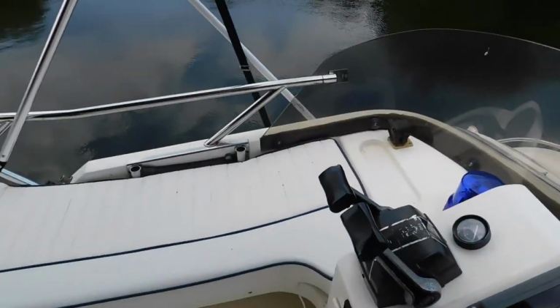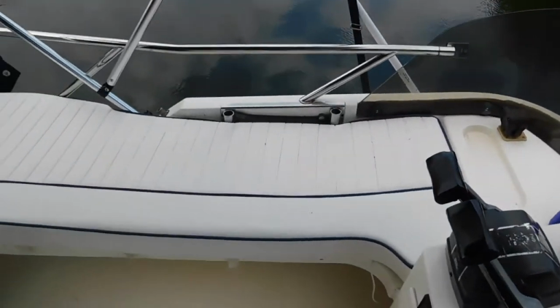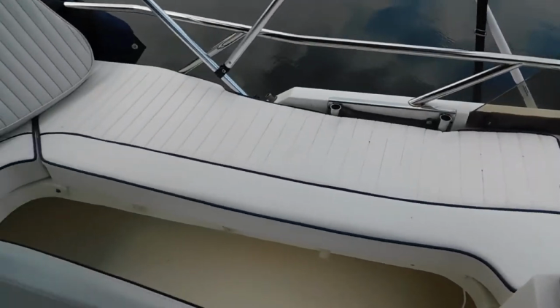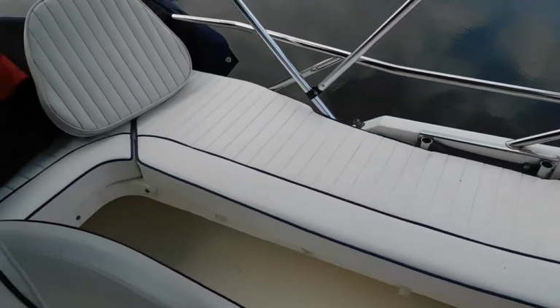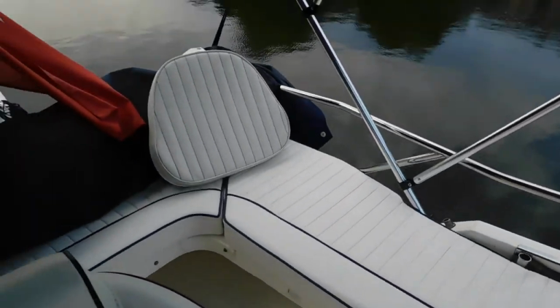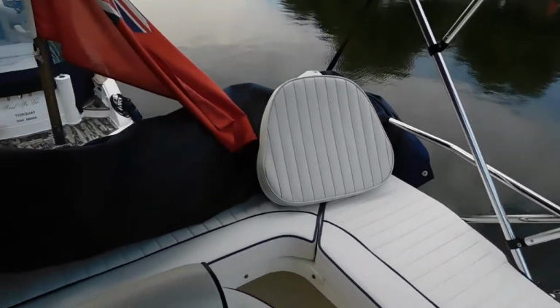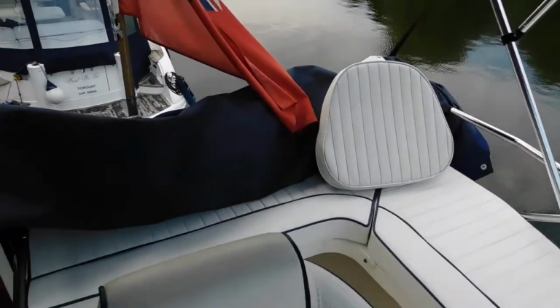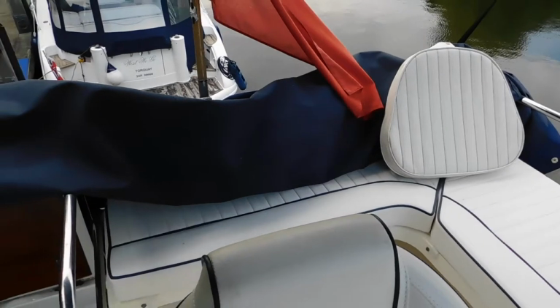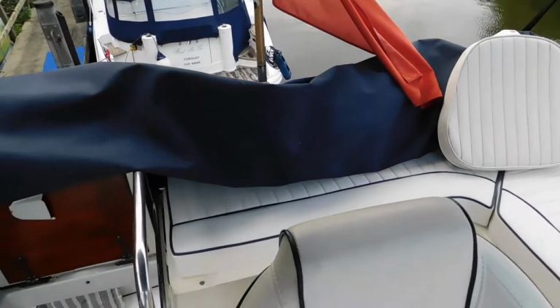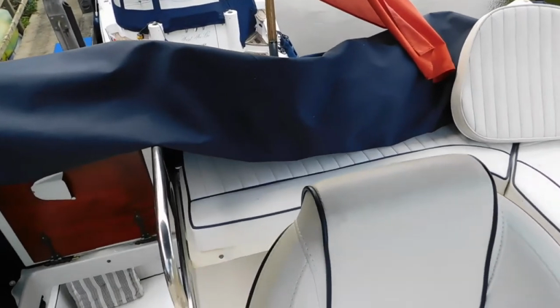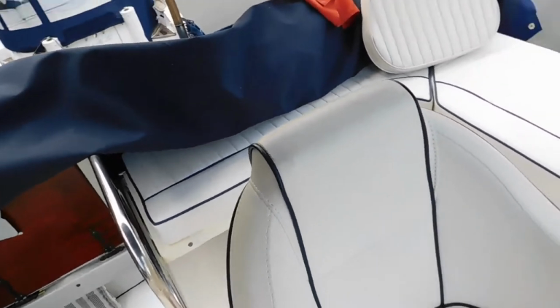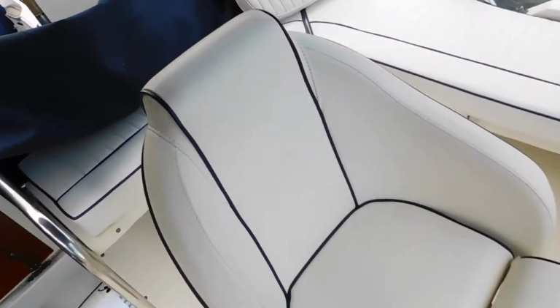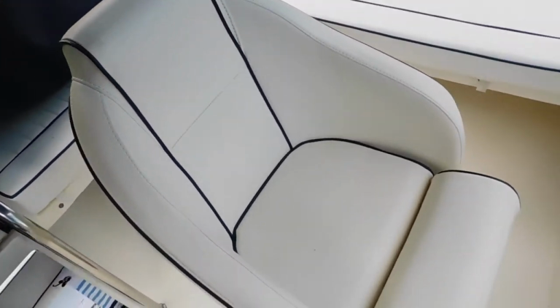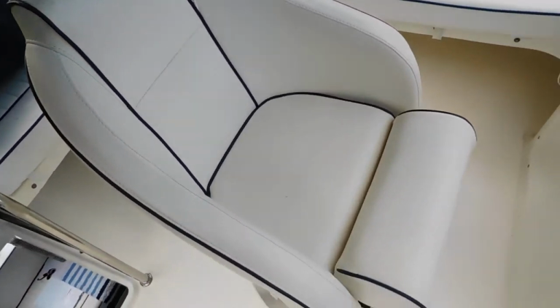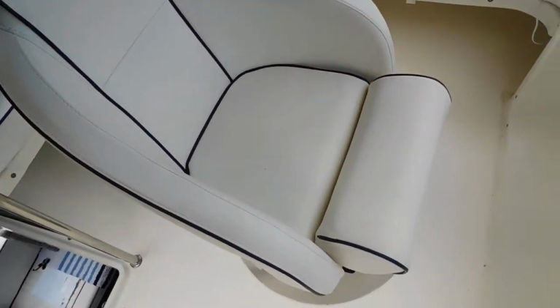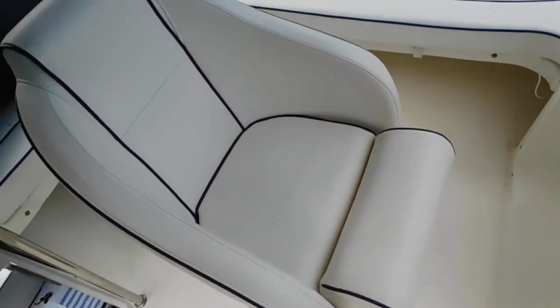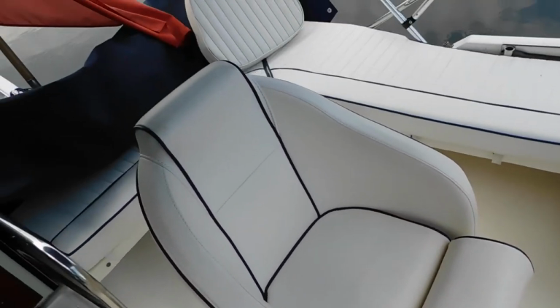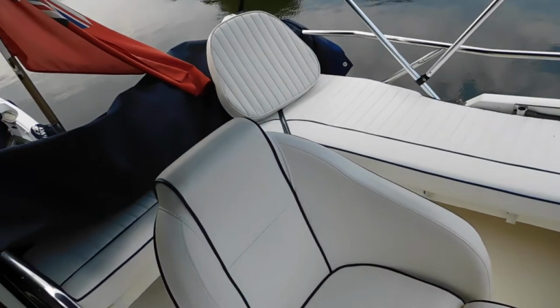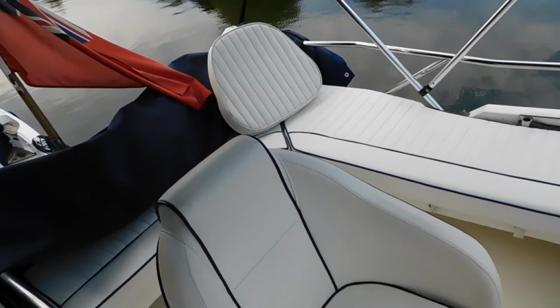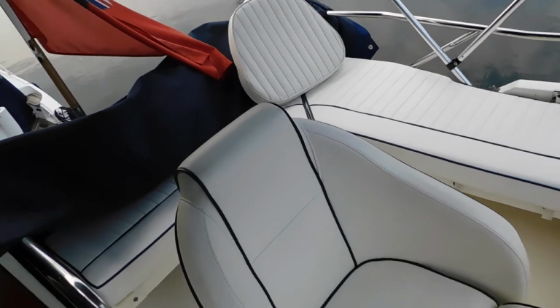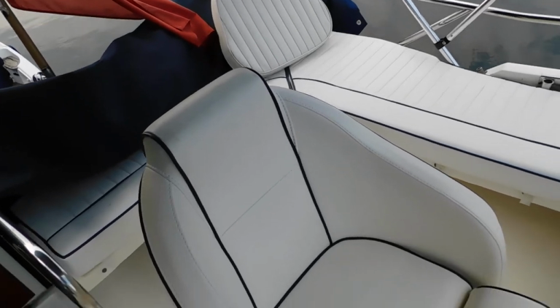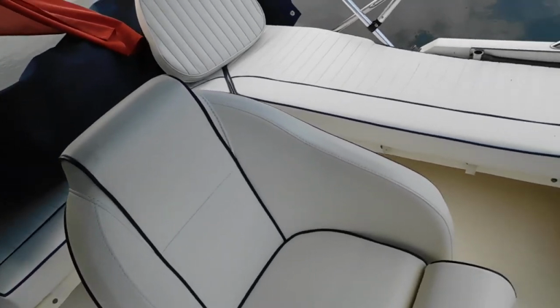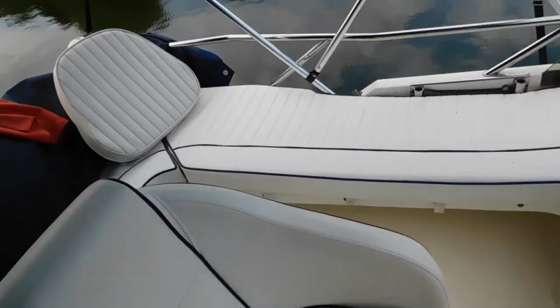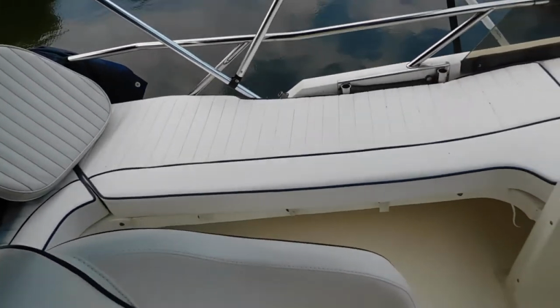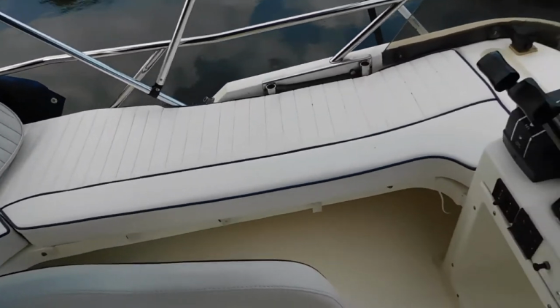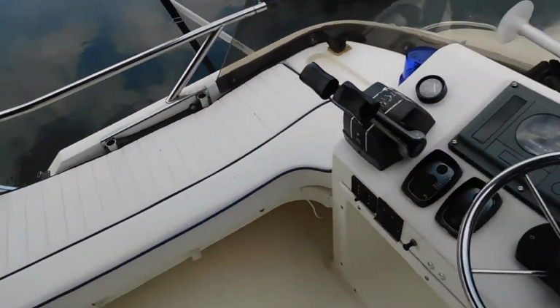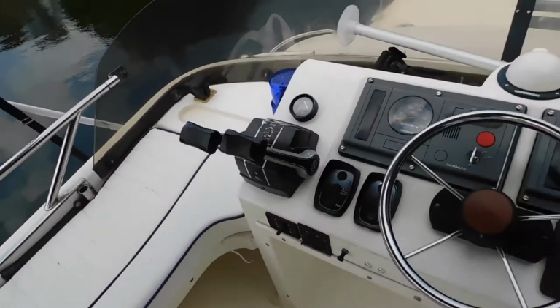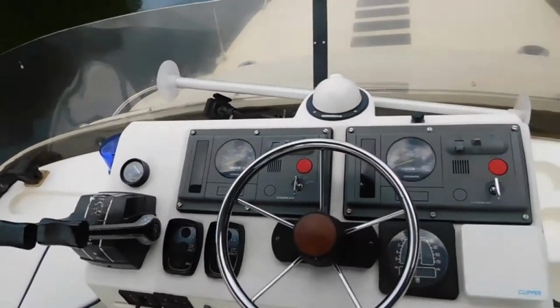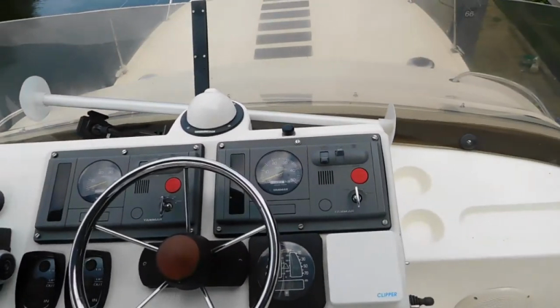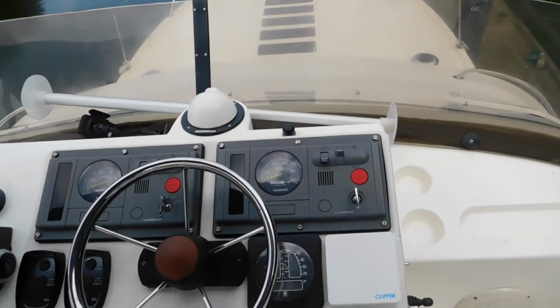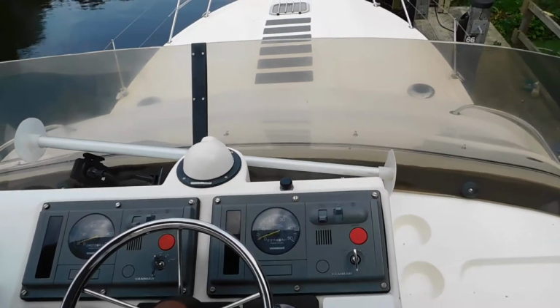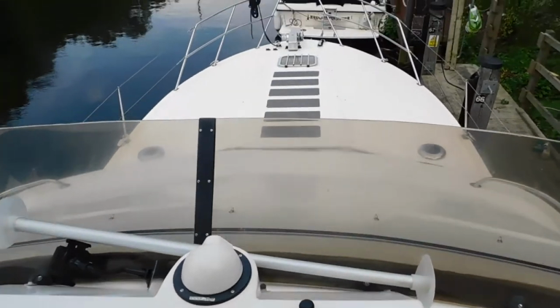Here's our seating on the flybridge. All the upholstery looks in very good nick. The current owner has spent quite a fortune on canopies and all sorts of things on this vessel, as you'll see from the general listing.